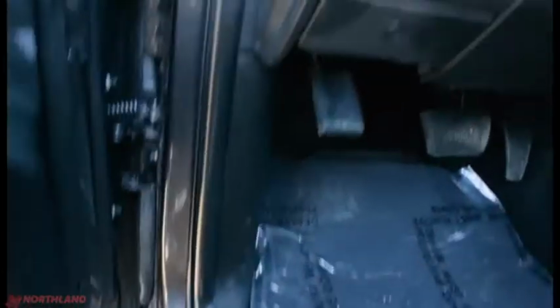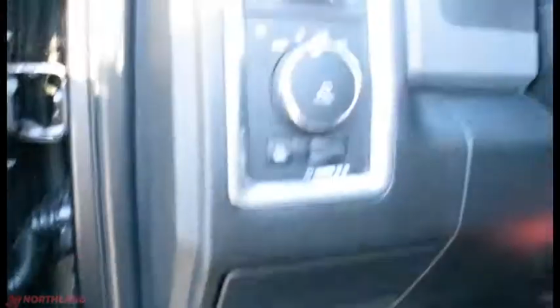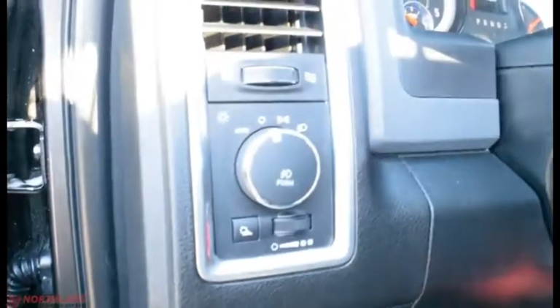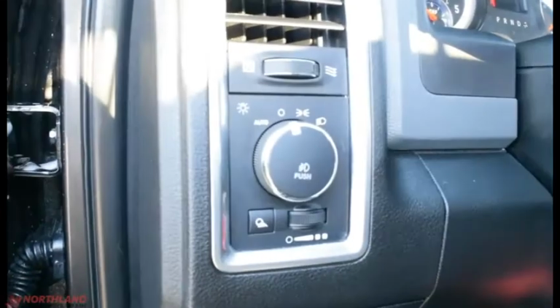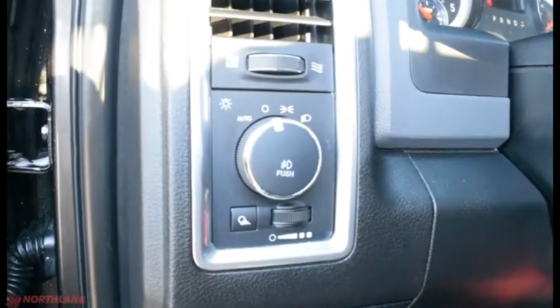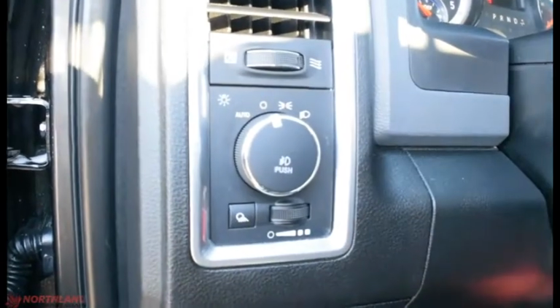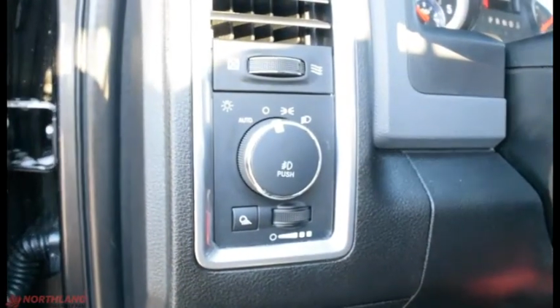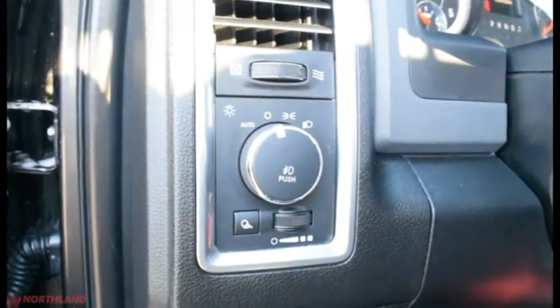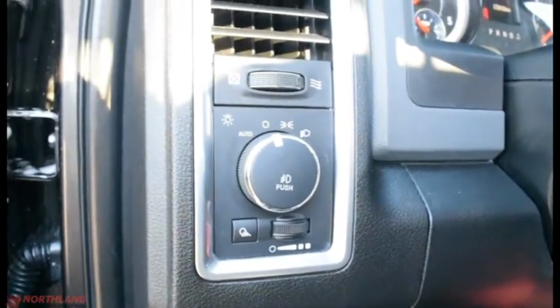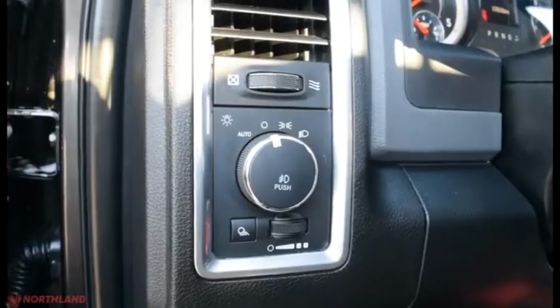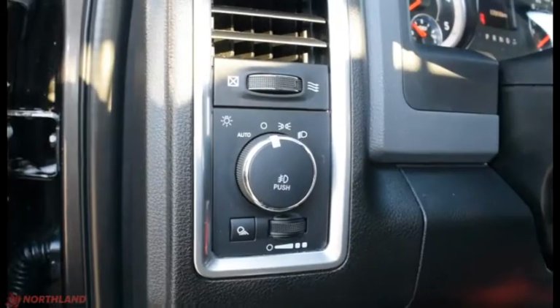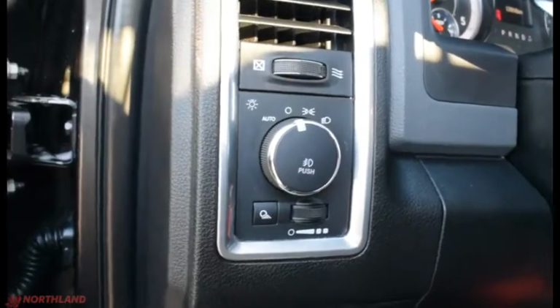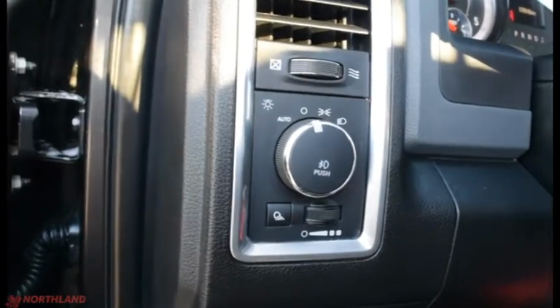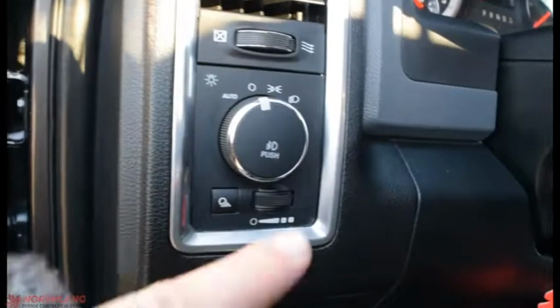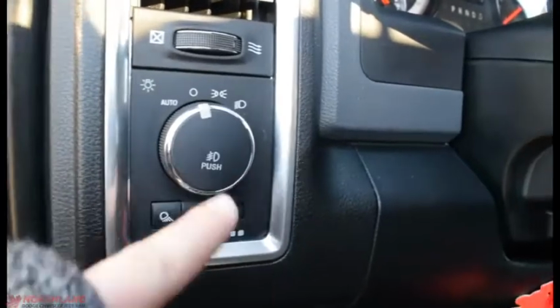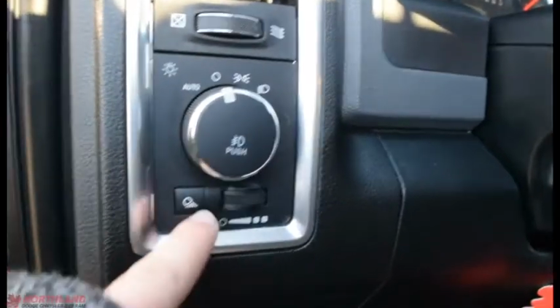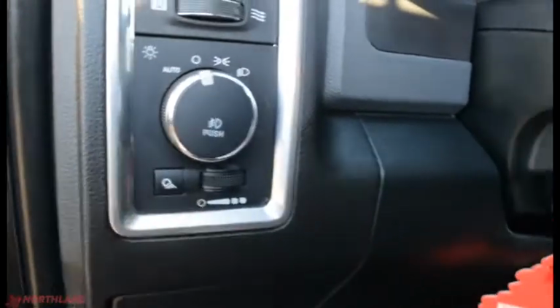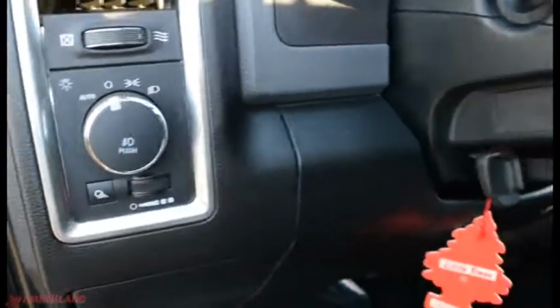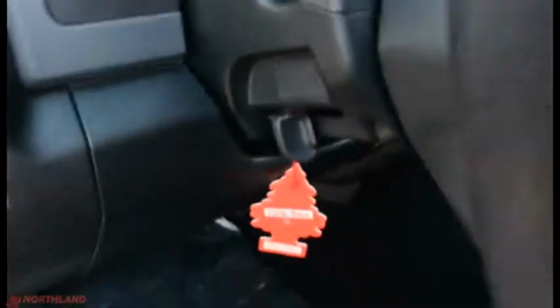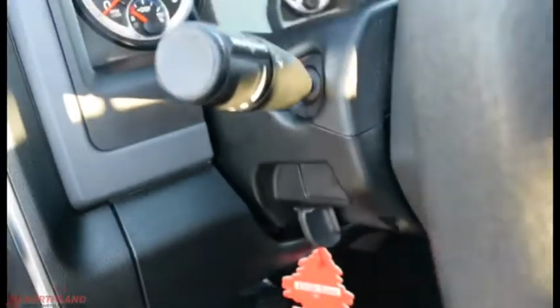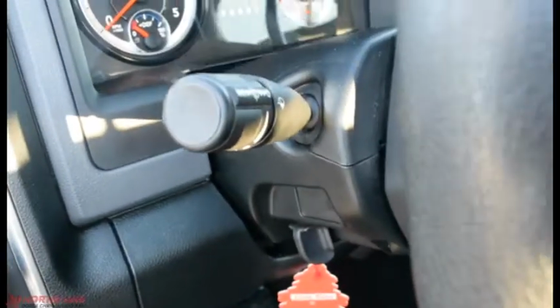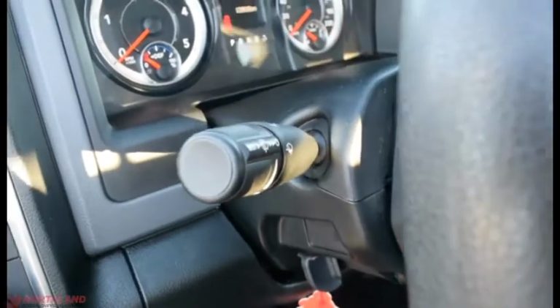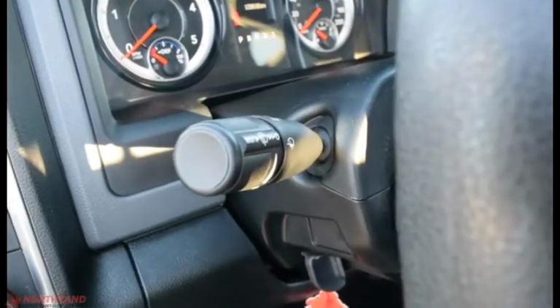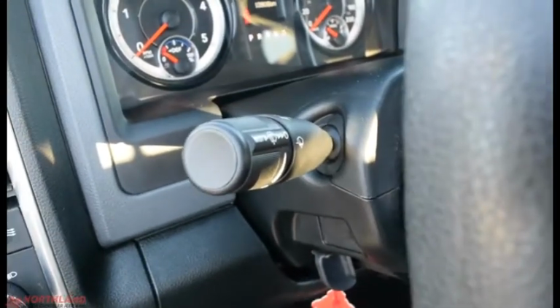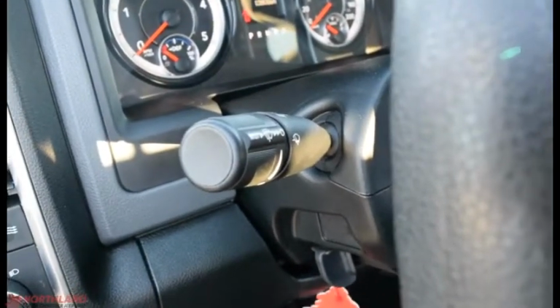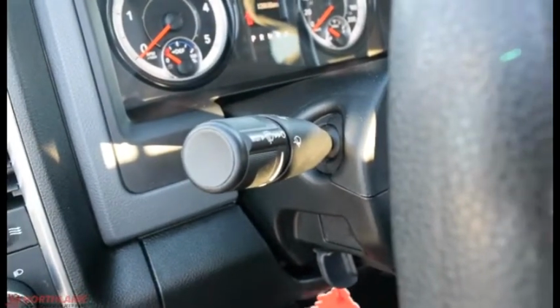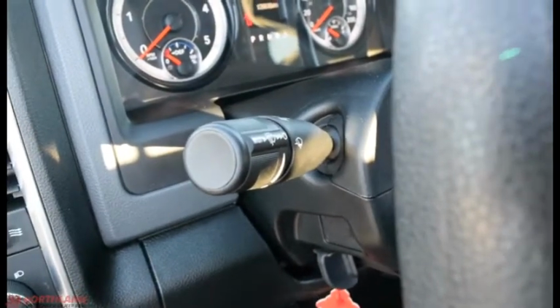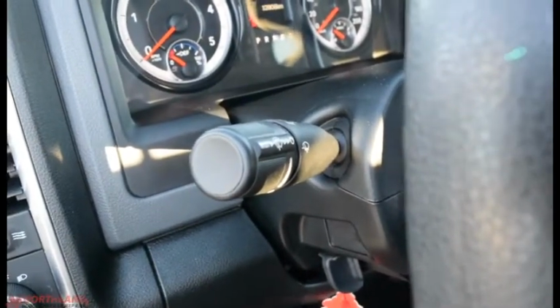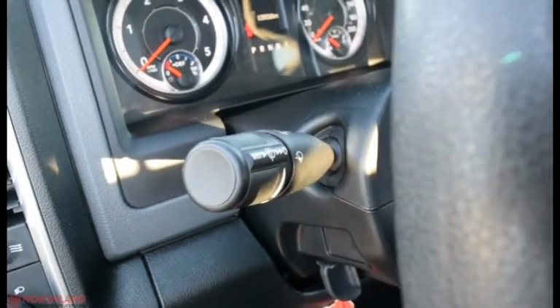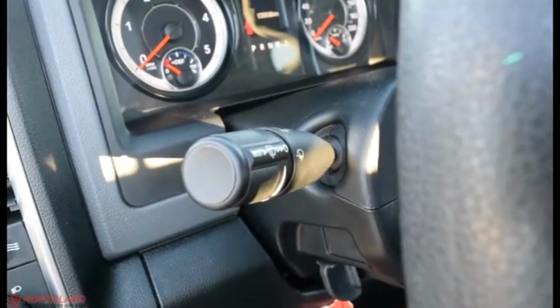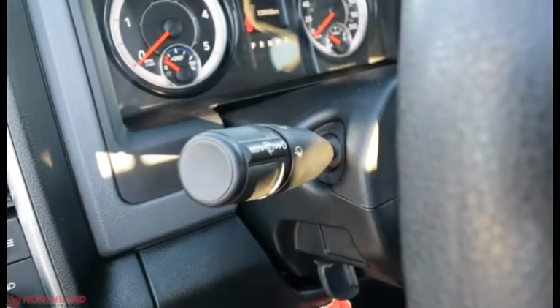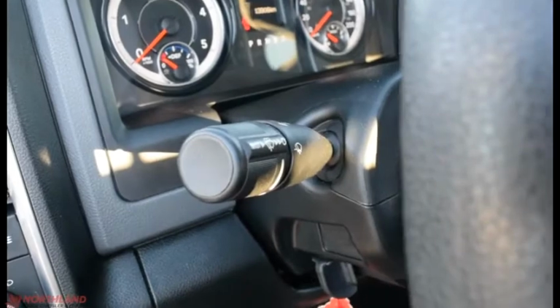Up here you do have the controls over the lights — auto, off, daytime running lights, and low beams — as well as the fog lights and in-cabin light control. And then you have the control over the high beams, turning signals, and windshield wipers.